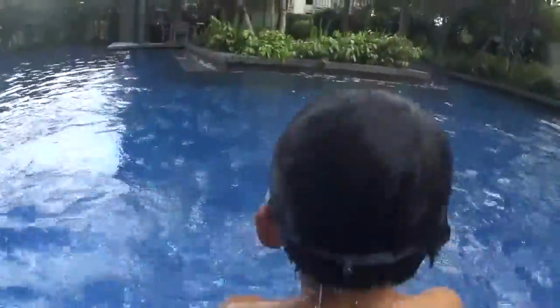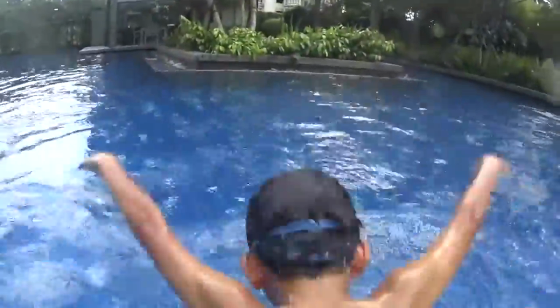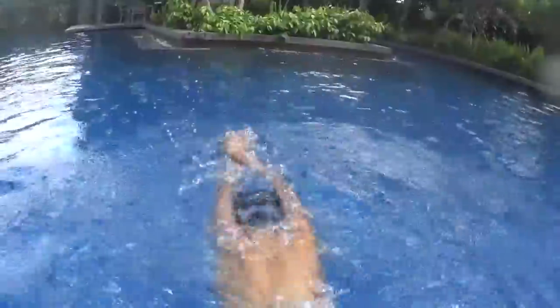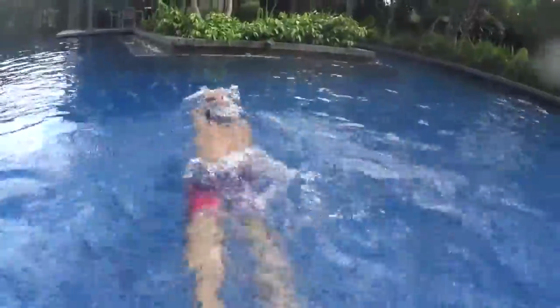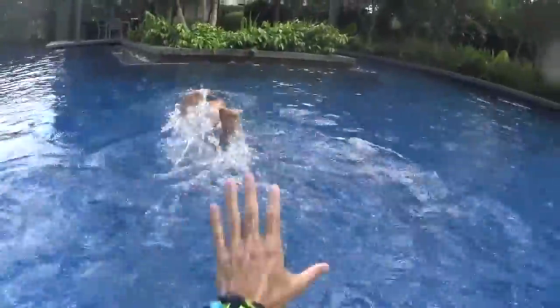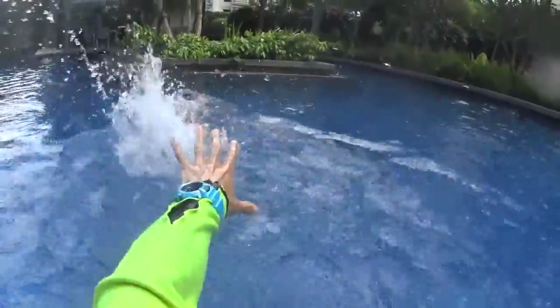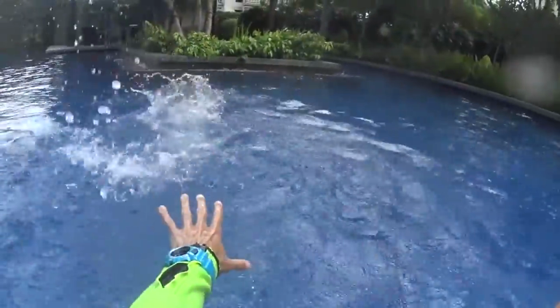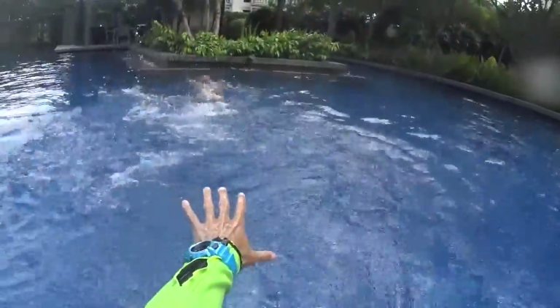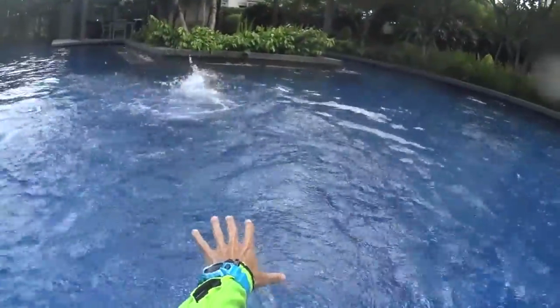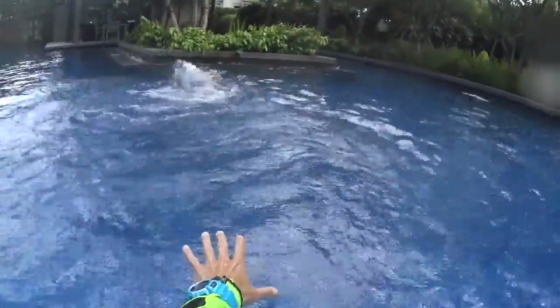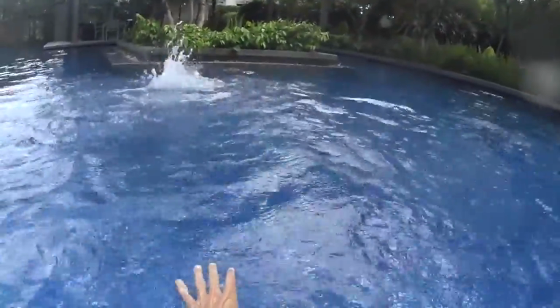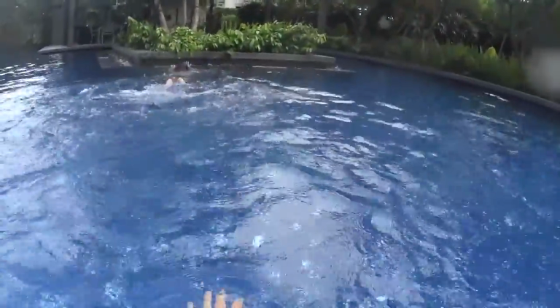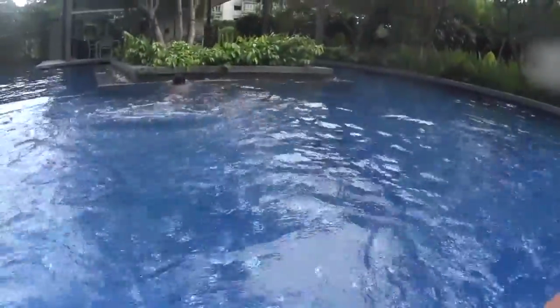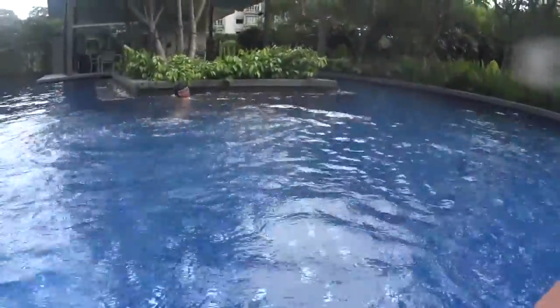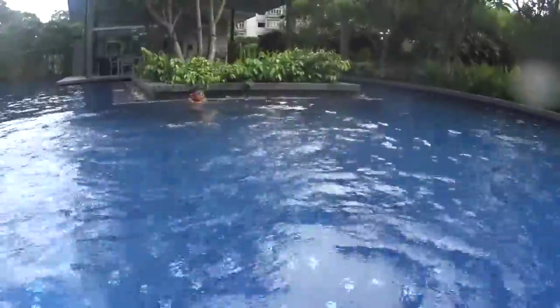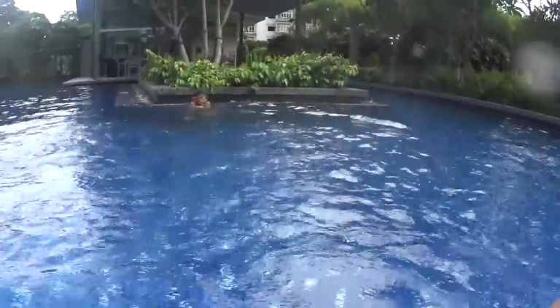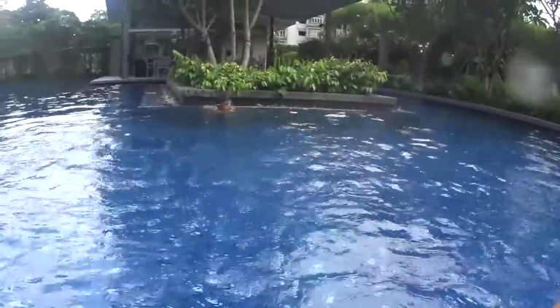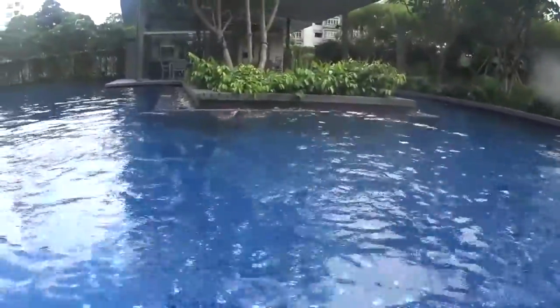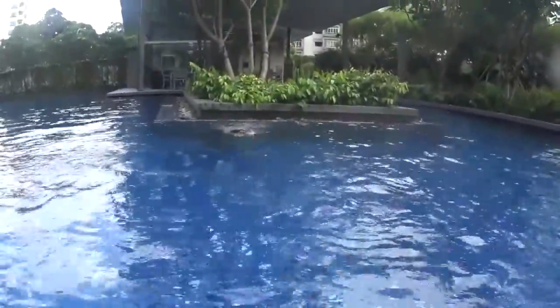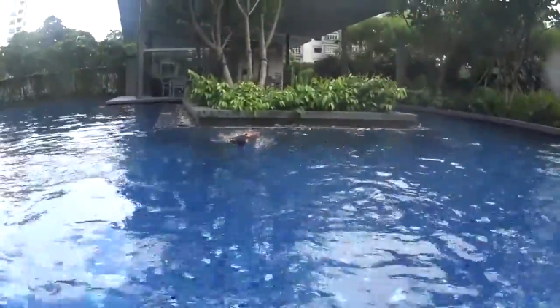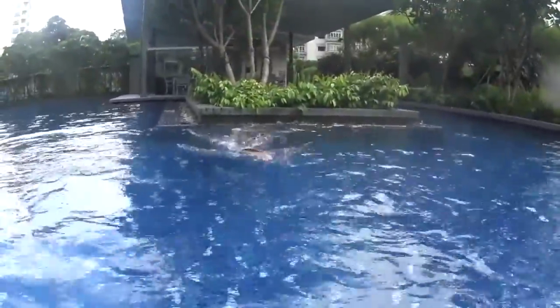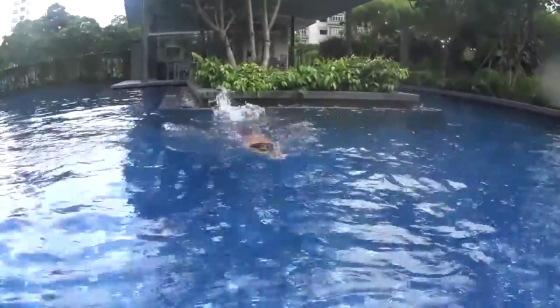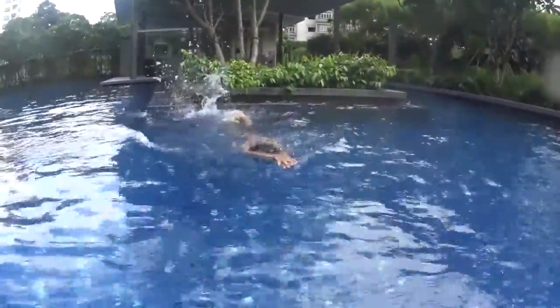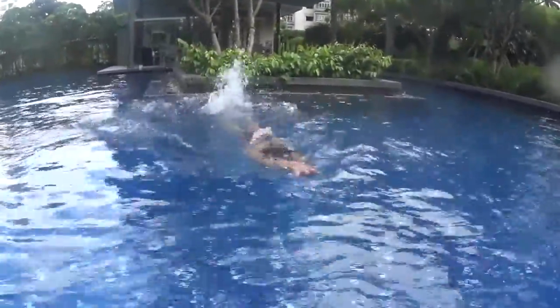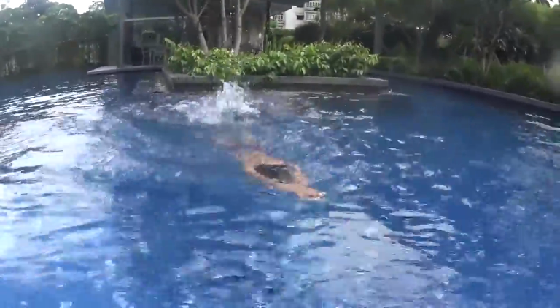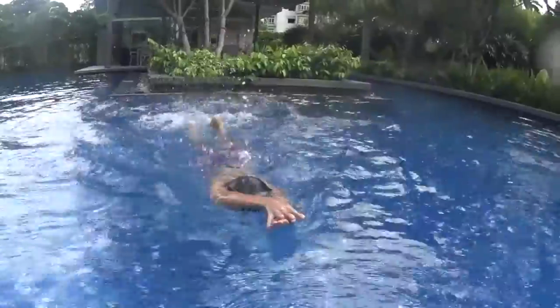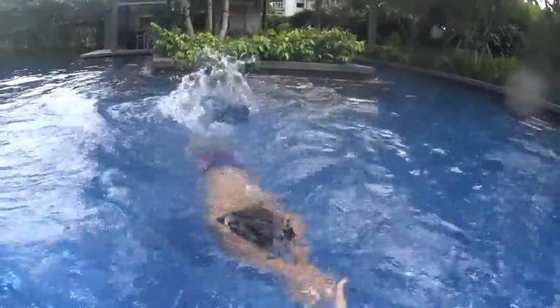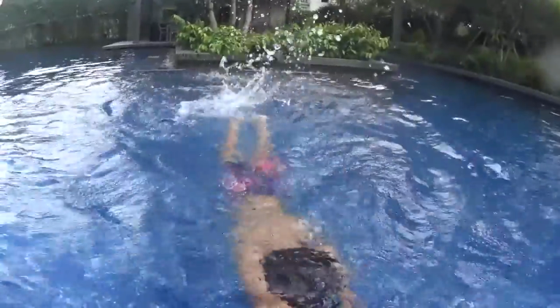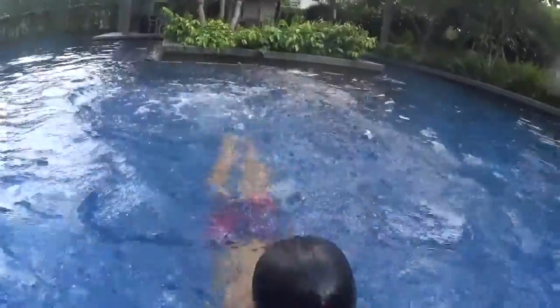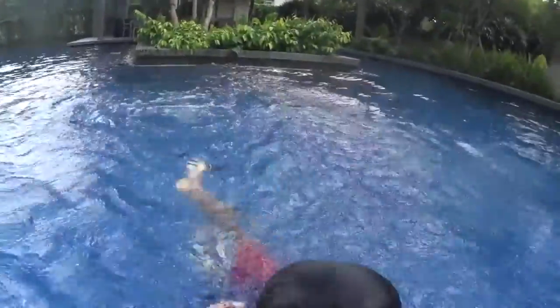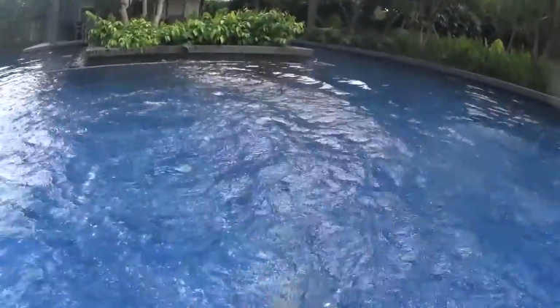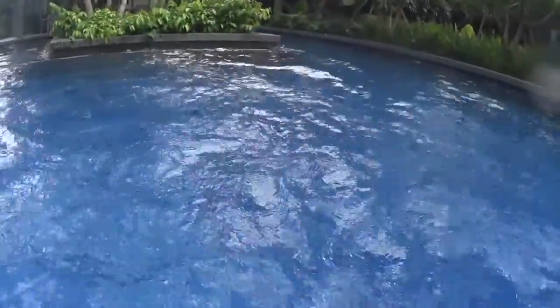Head down. Go. One, two, three and four. Come back with four dolphins again. One, two, three and four. Very good. Don't forget your bubbles.